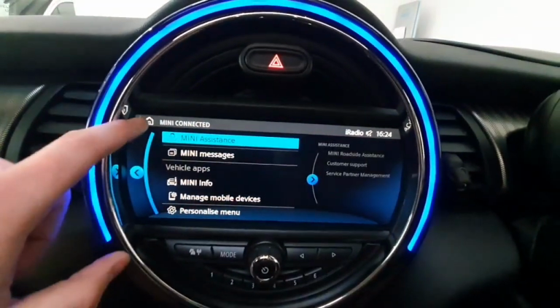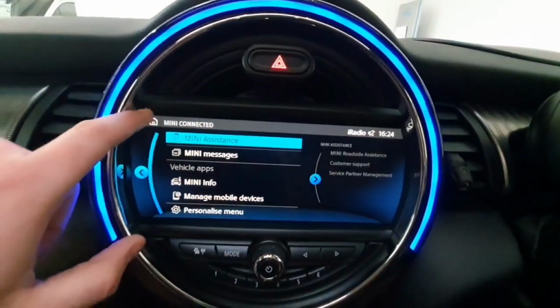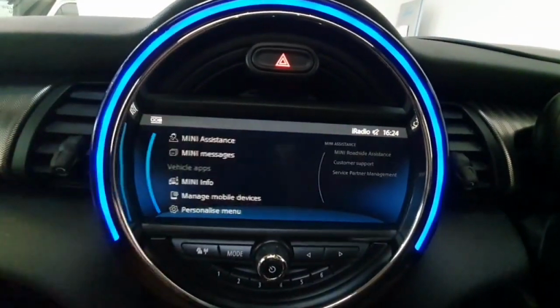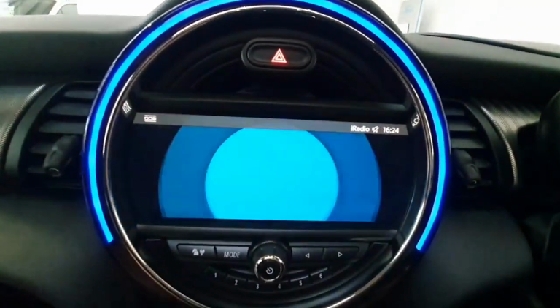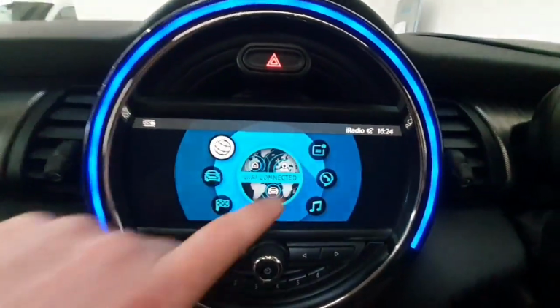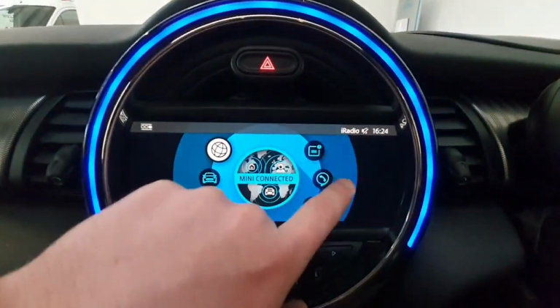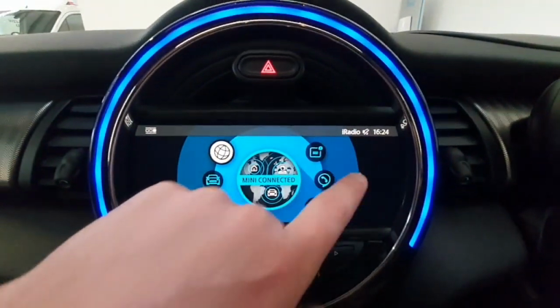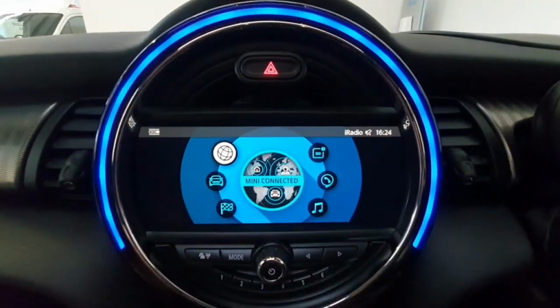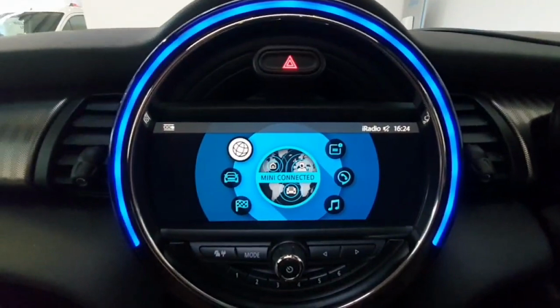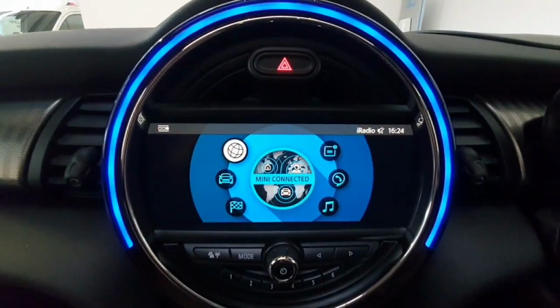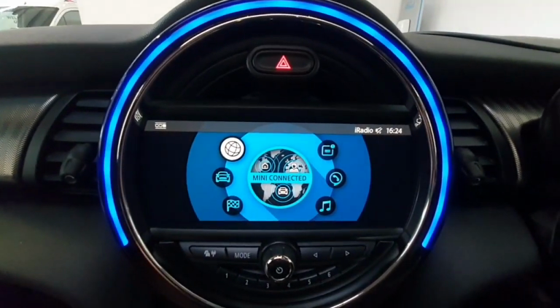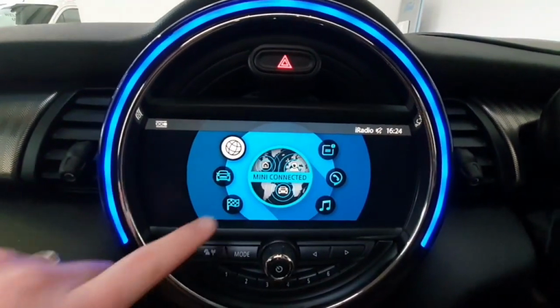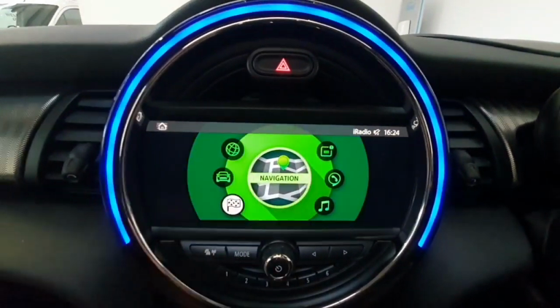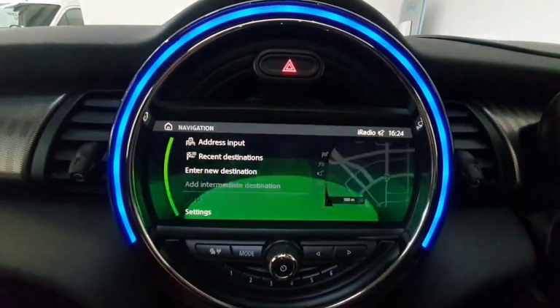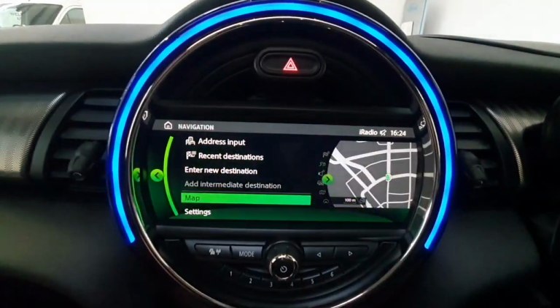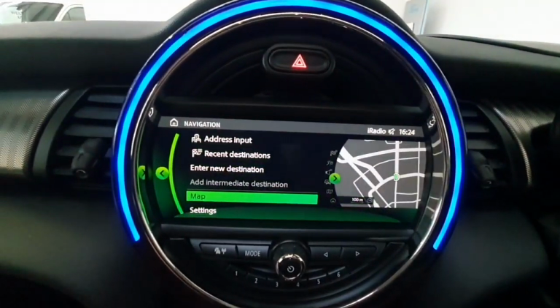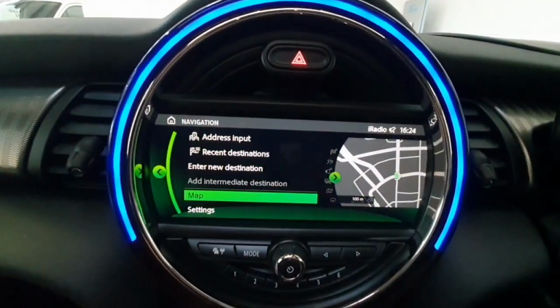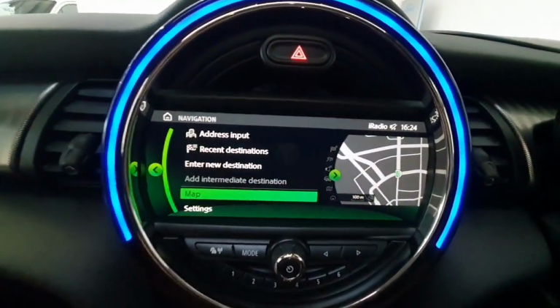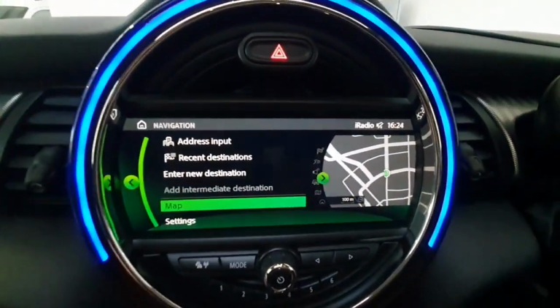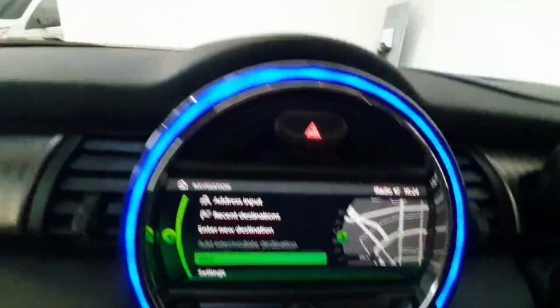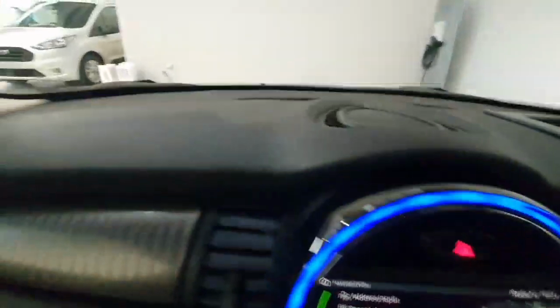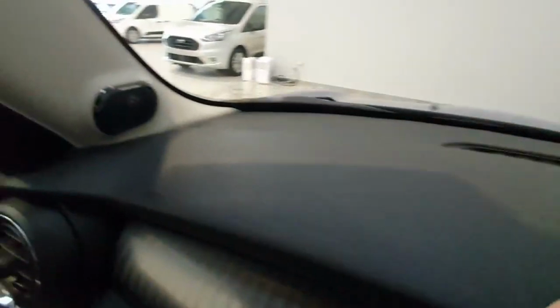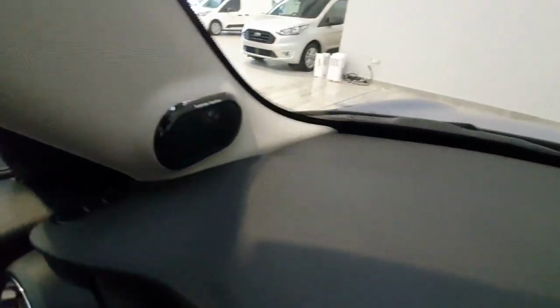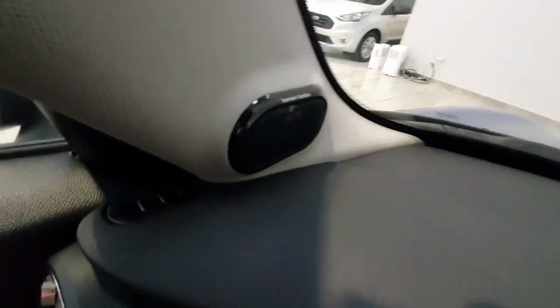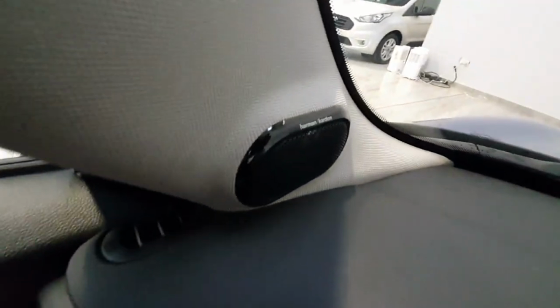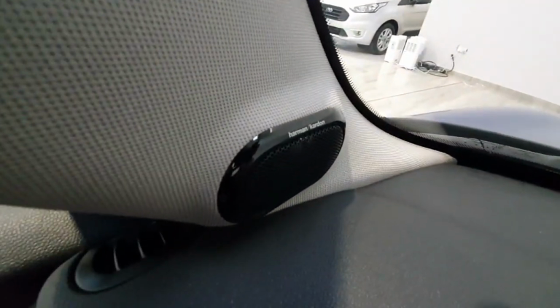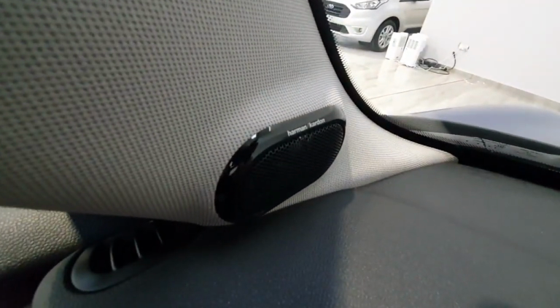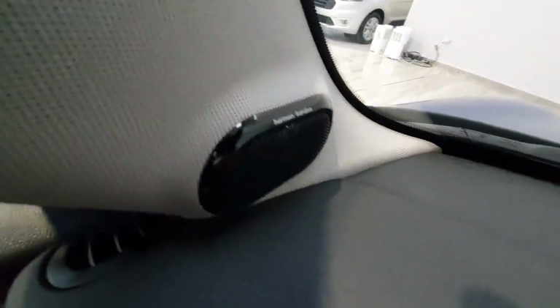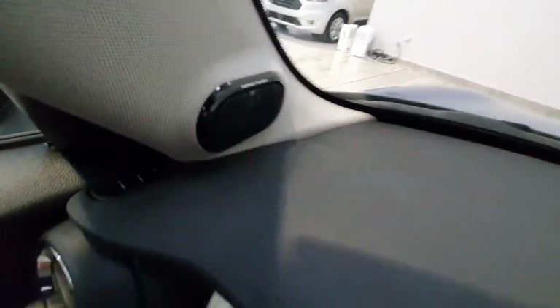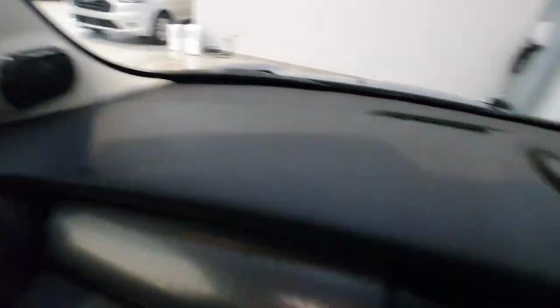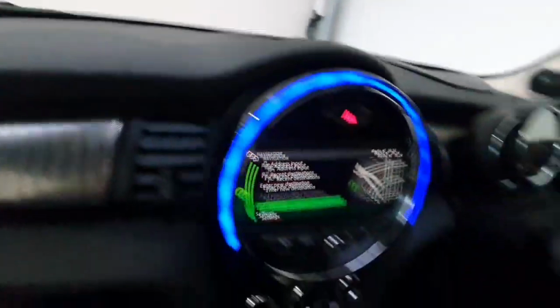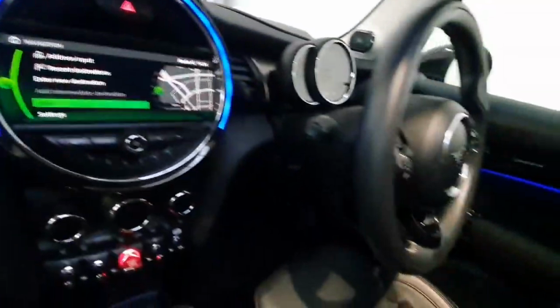It features all your Mini connected services, phone connectivity for Bluetooth calls and media streaming, and also has built-in navigation and Apple CarPlay. This car also features the nice upgraded Harman Kardon sound system, giving very, very nice quality of sound.